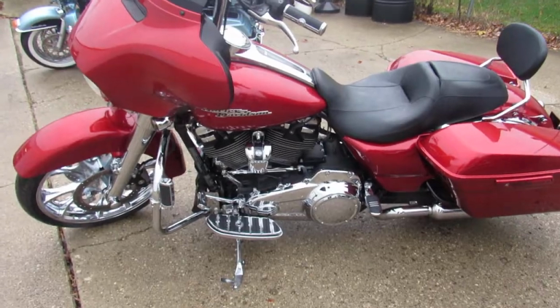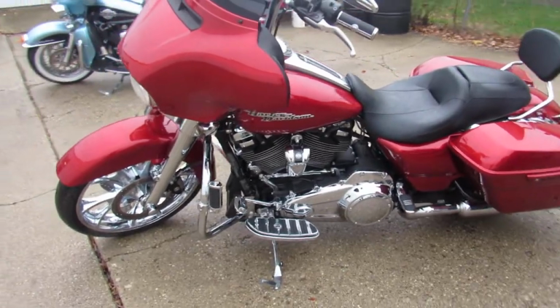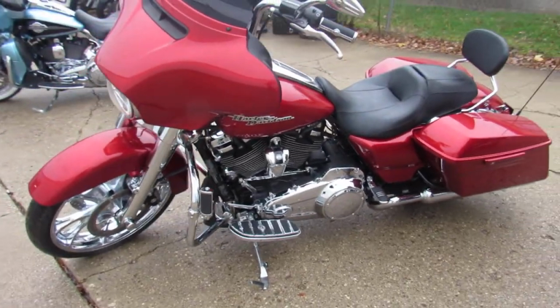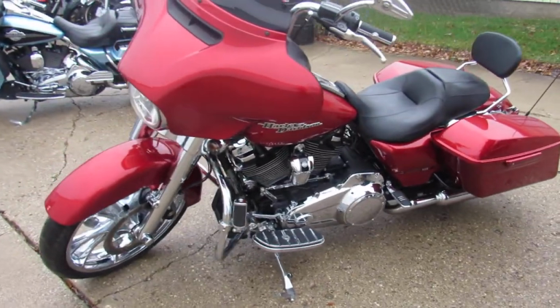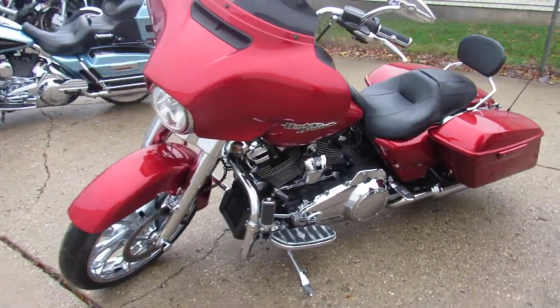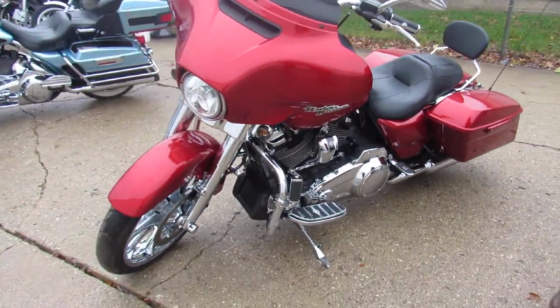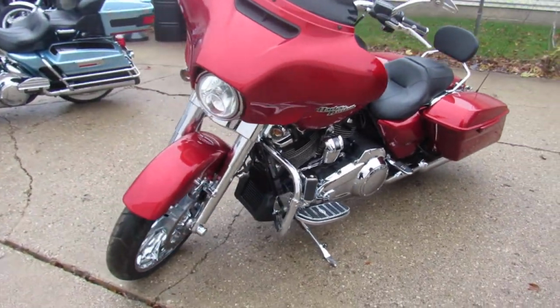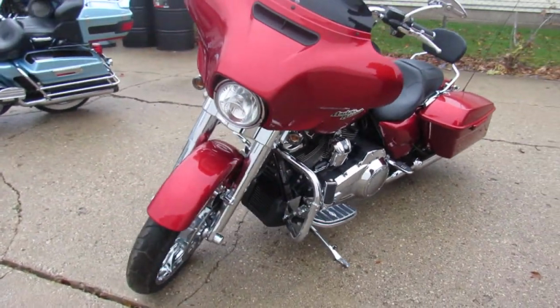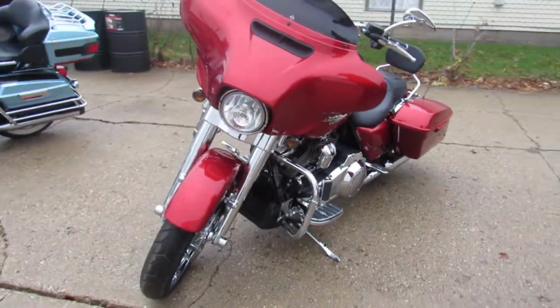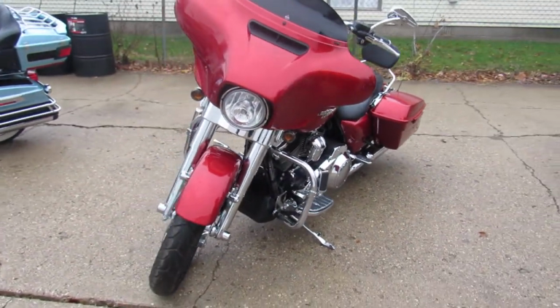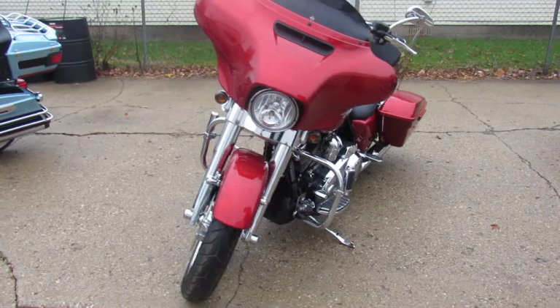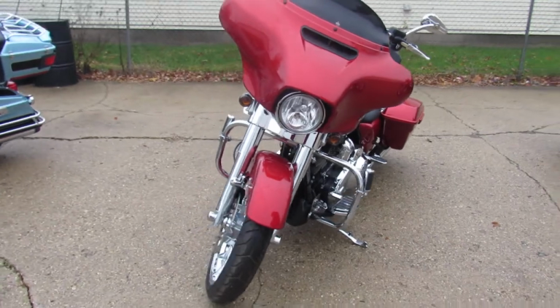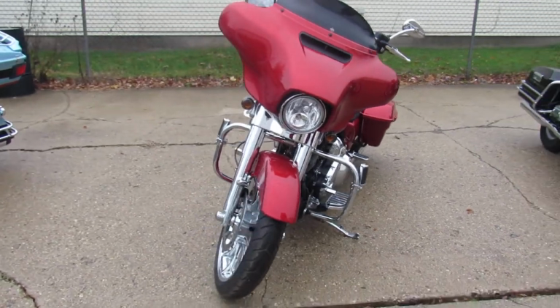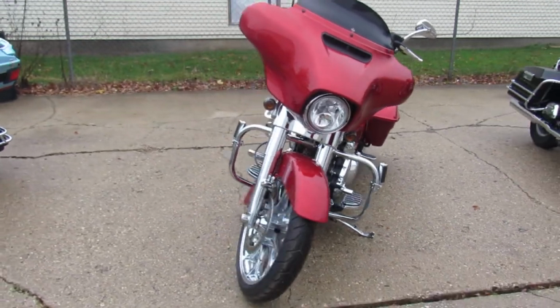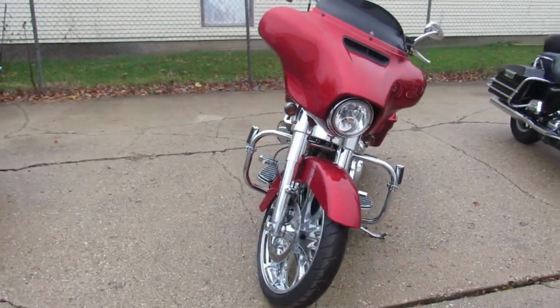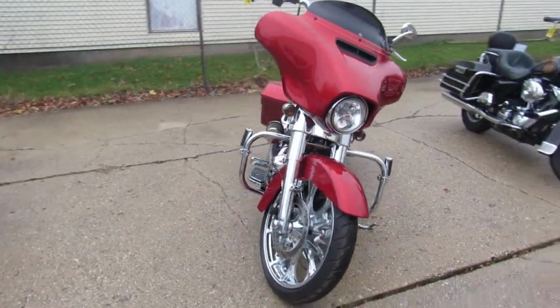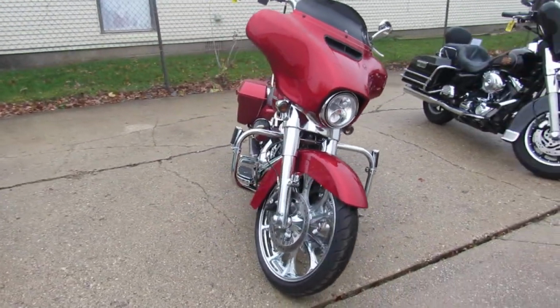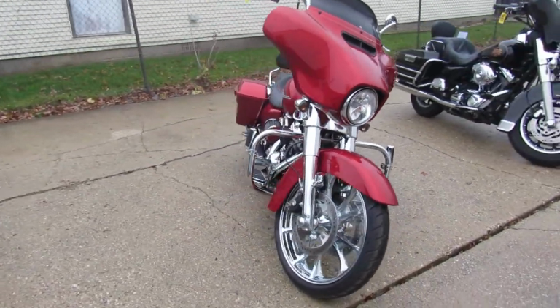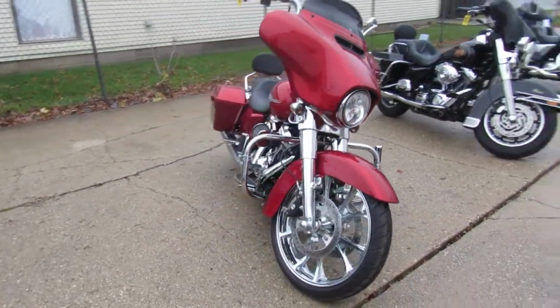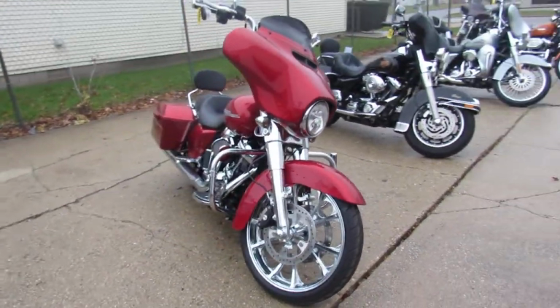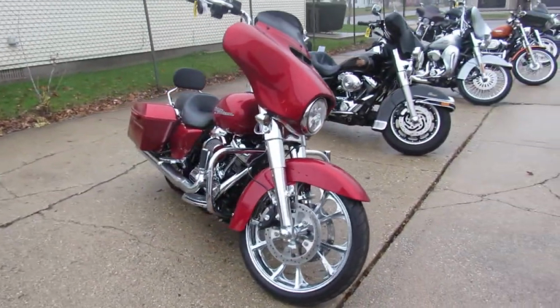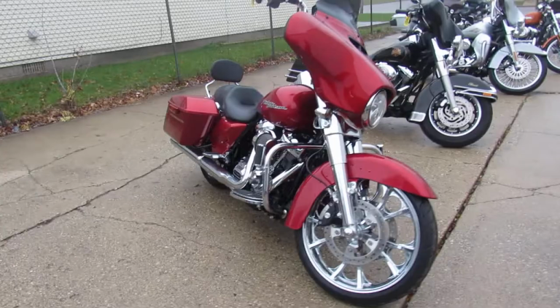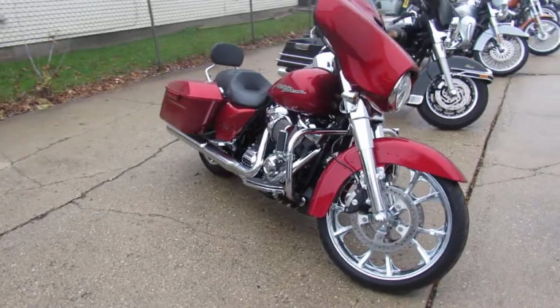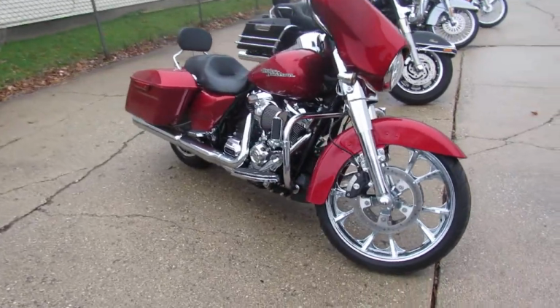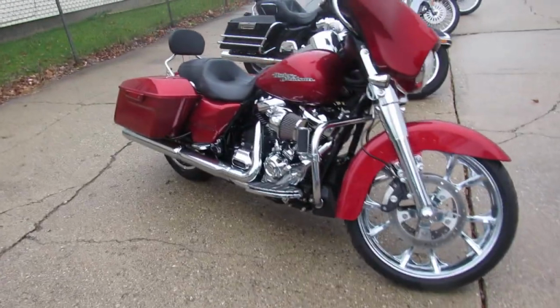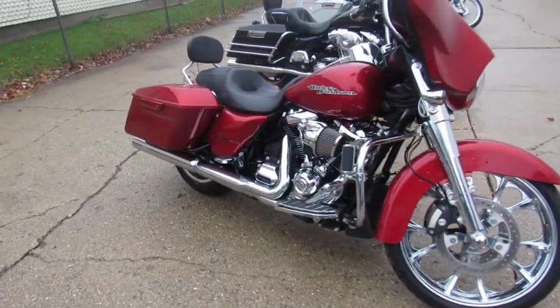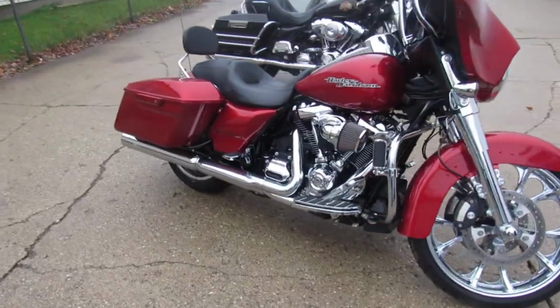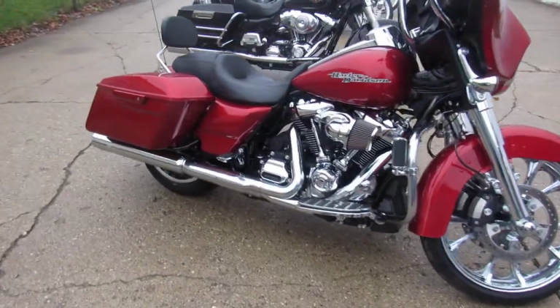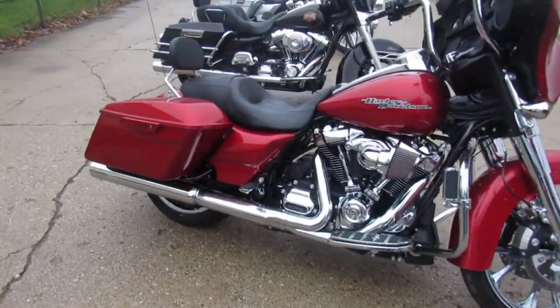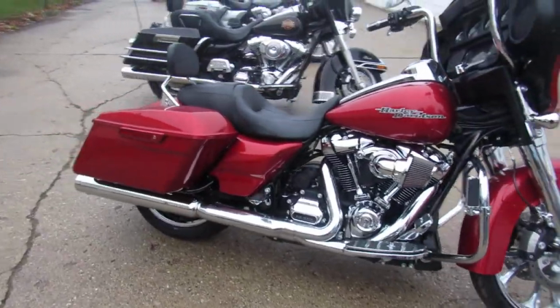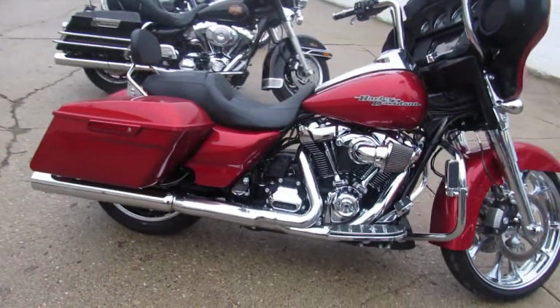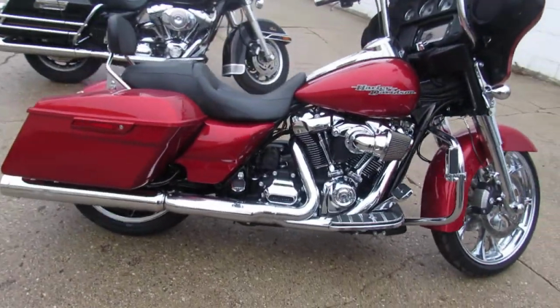Hey guys, ApprovalPowerSports.com here — you're not going to want to miss this one we just got in. It's a 2018 Street Glide Special for sale with only 888 miles. As you guys know, new Street Glides are going to be hard to come by this year, and this one's barely broken in.